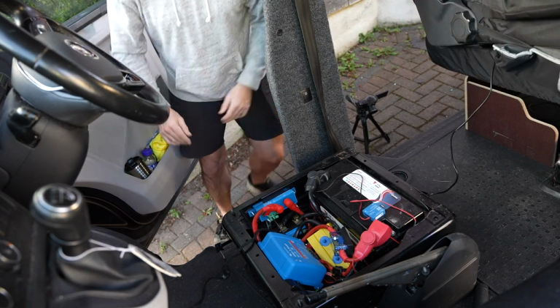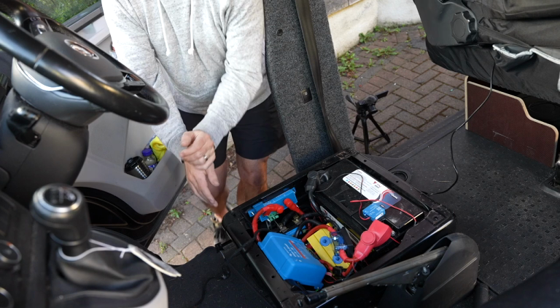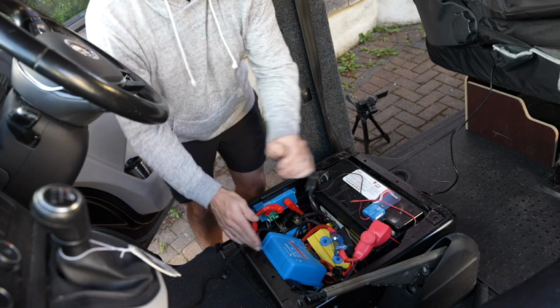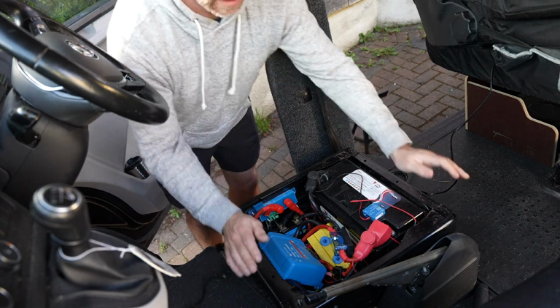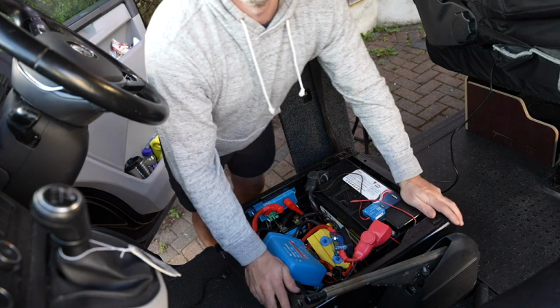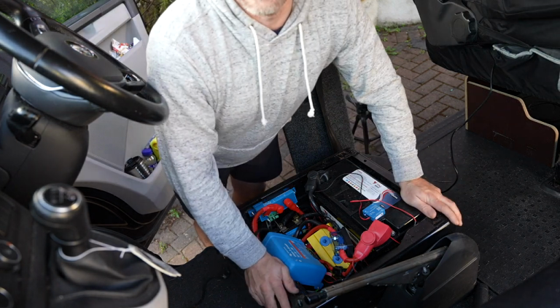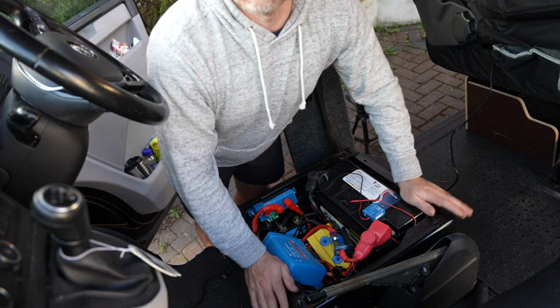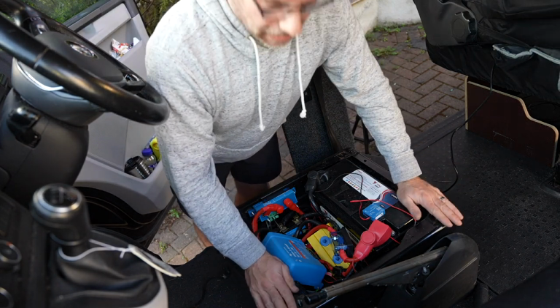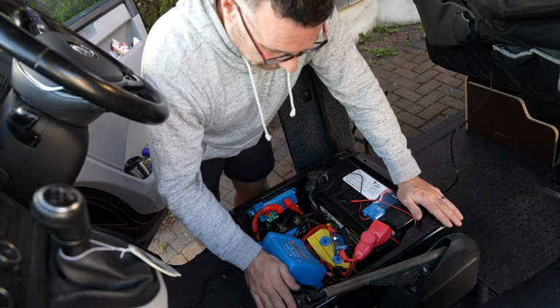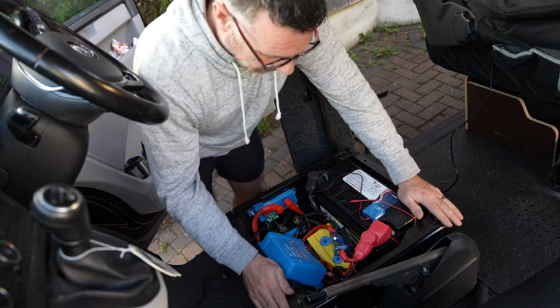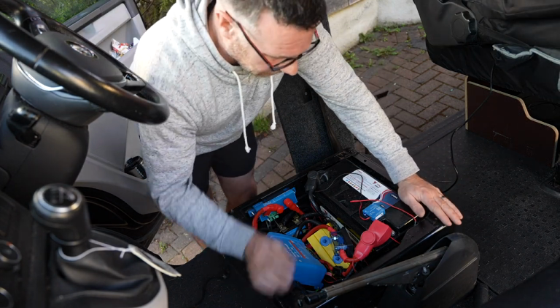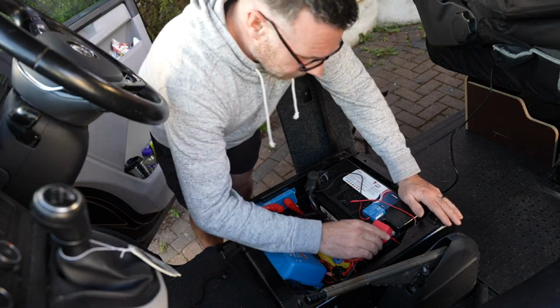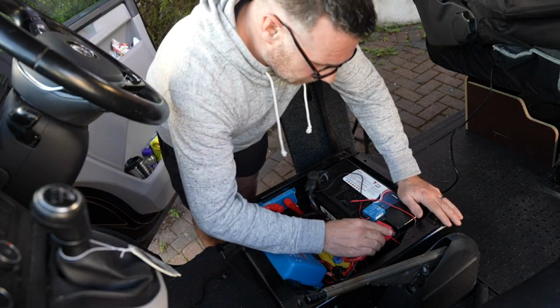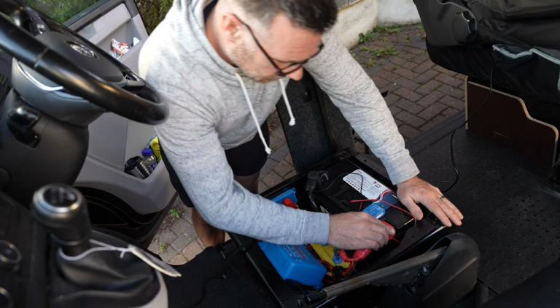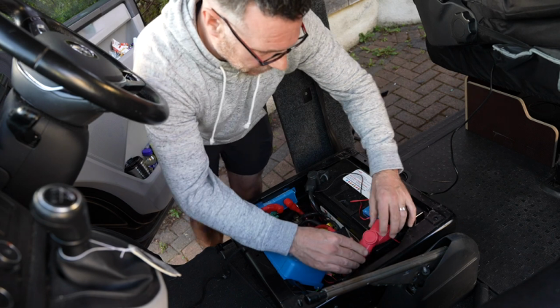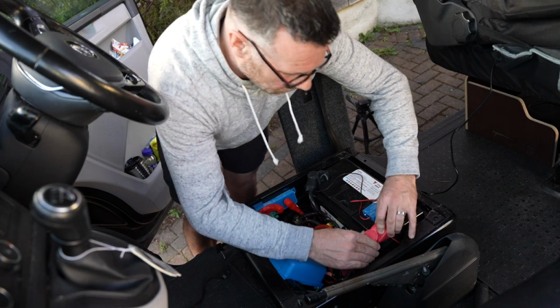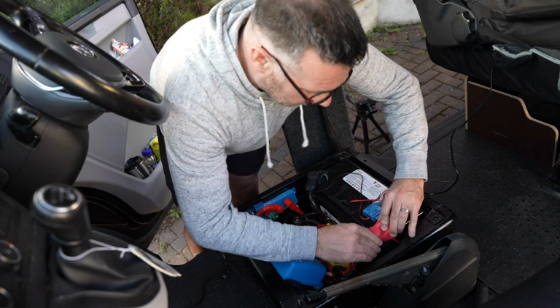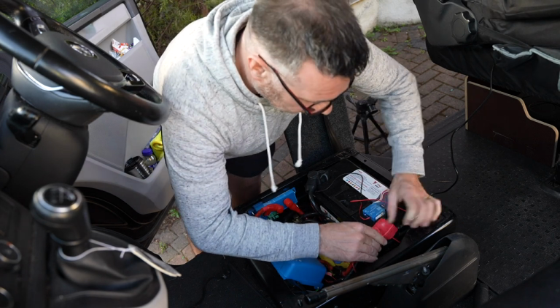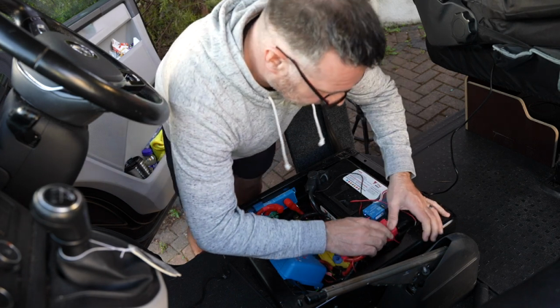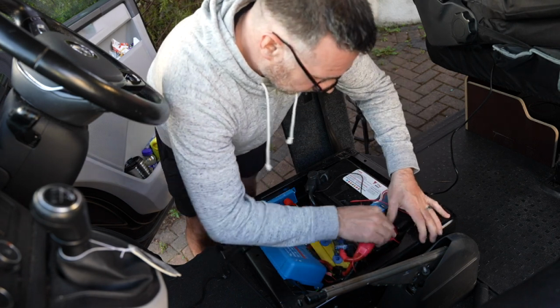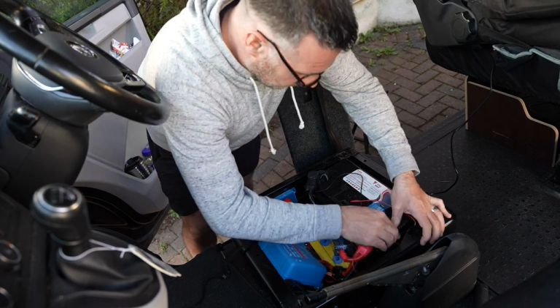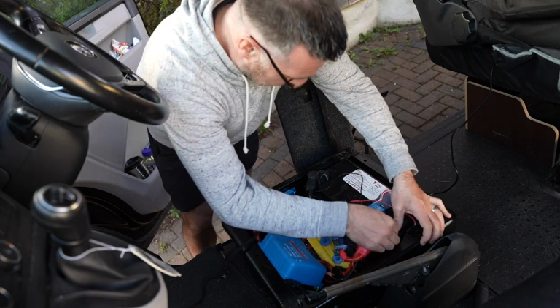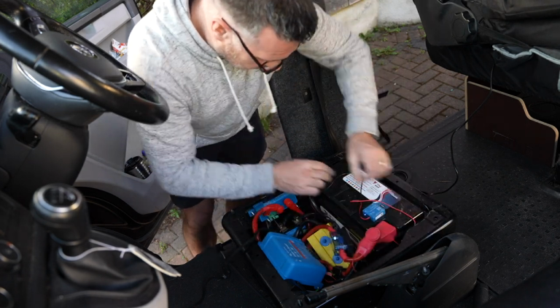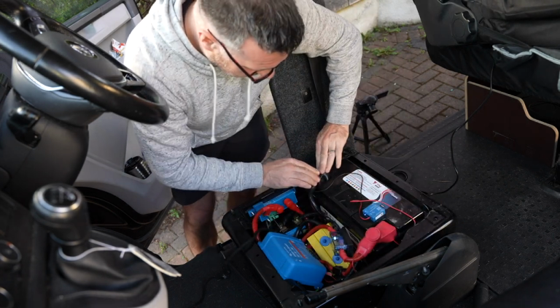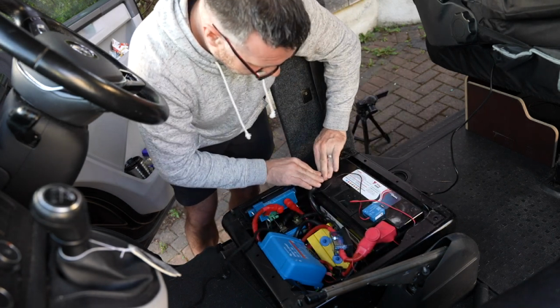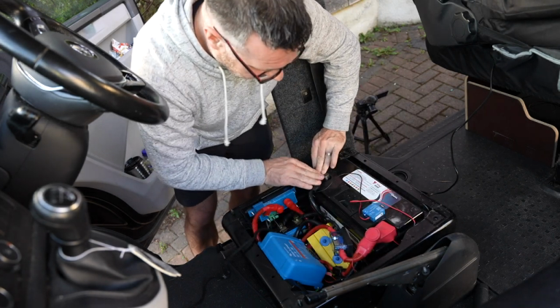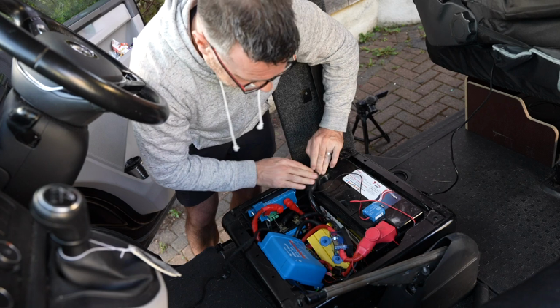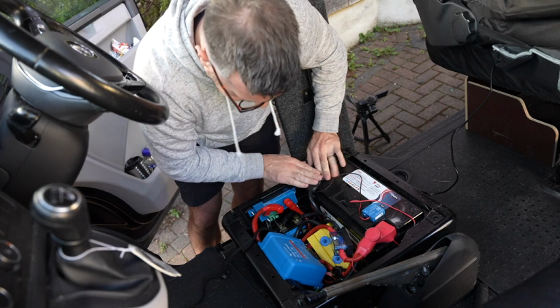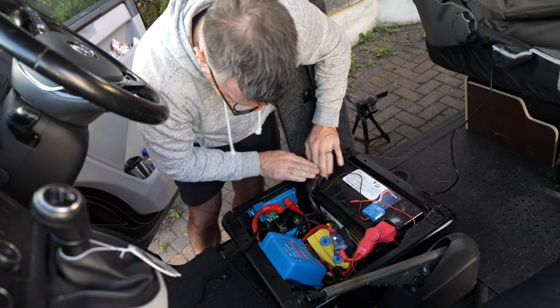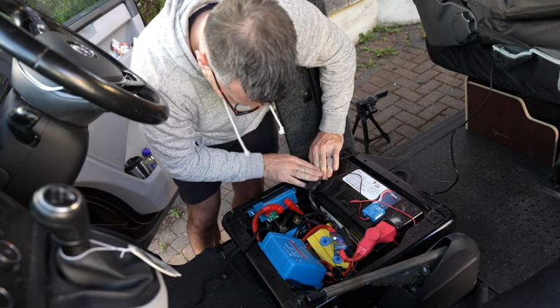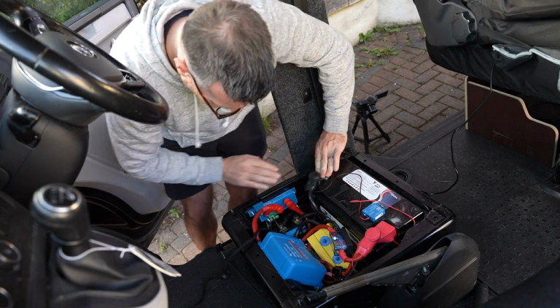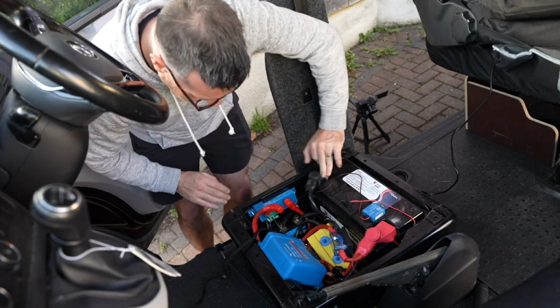There we go. Now I've got full access to the seat. Just making sure that my battery terminals are covered, which they are.